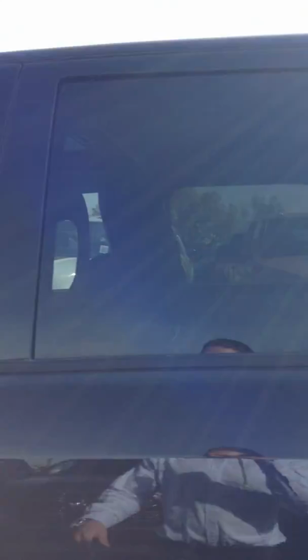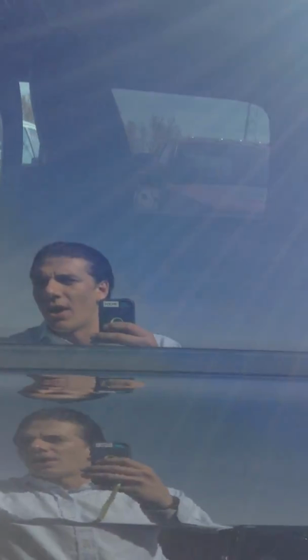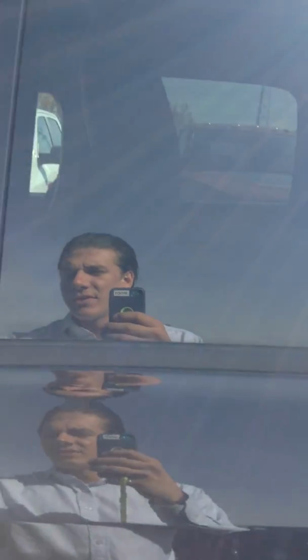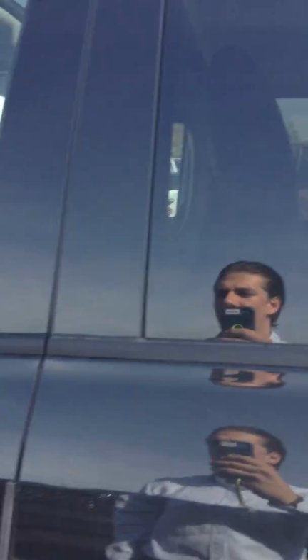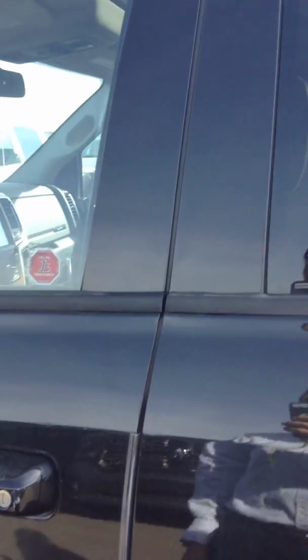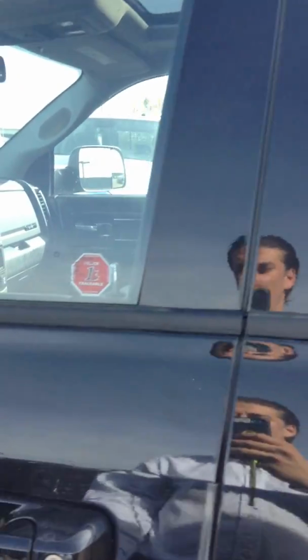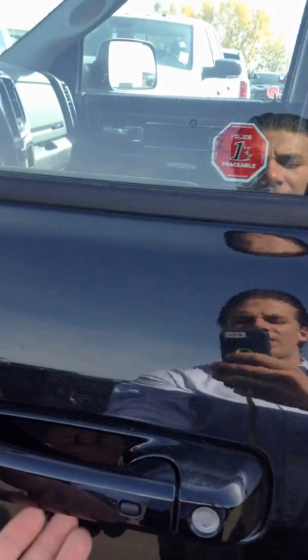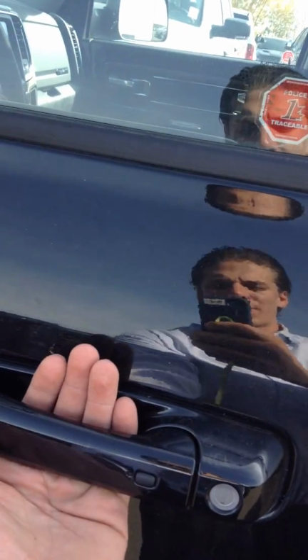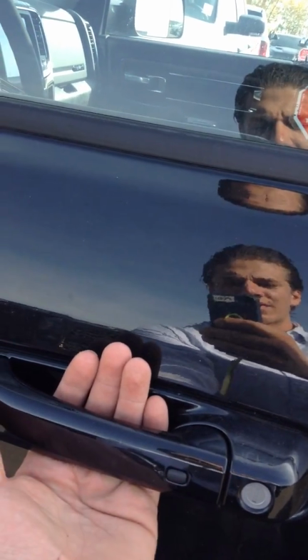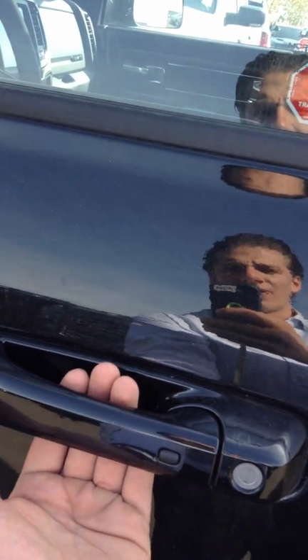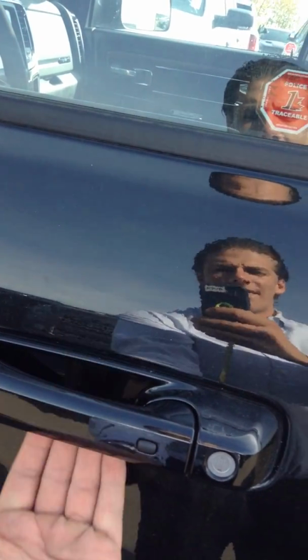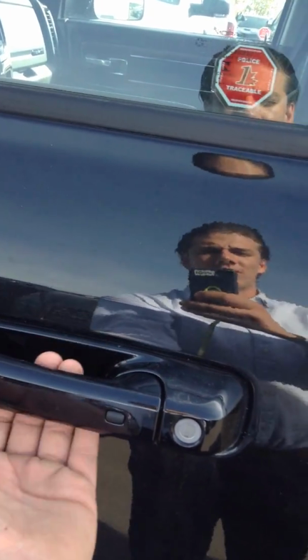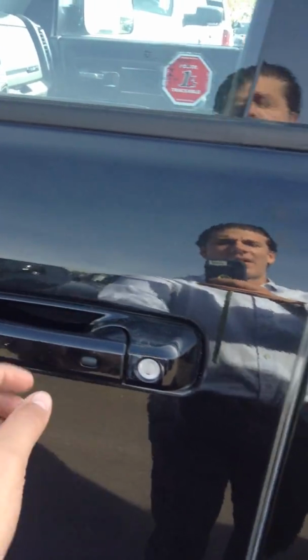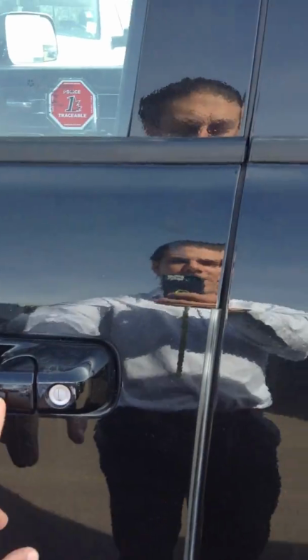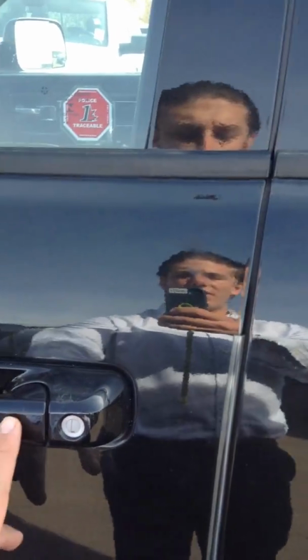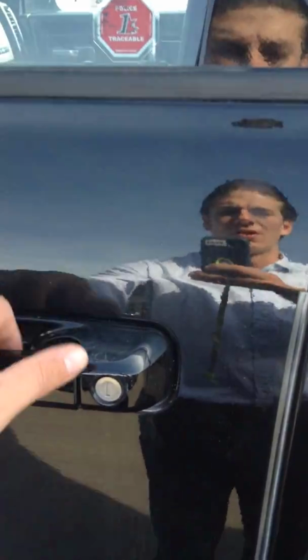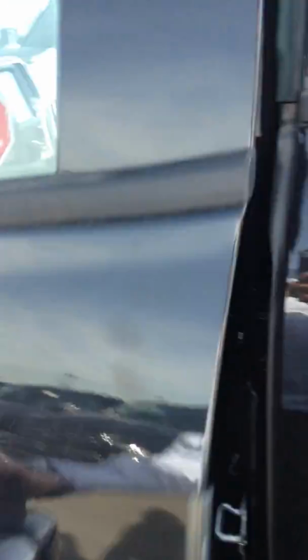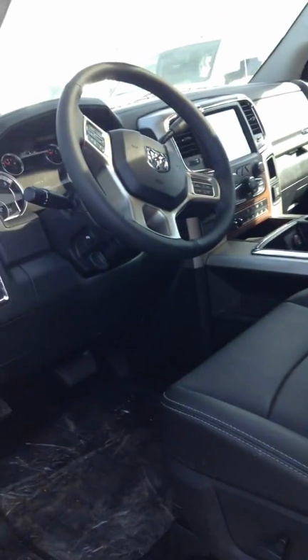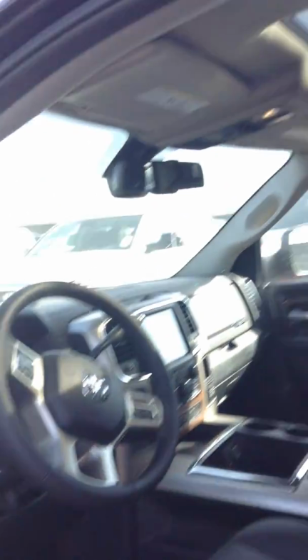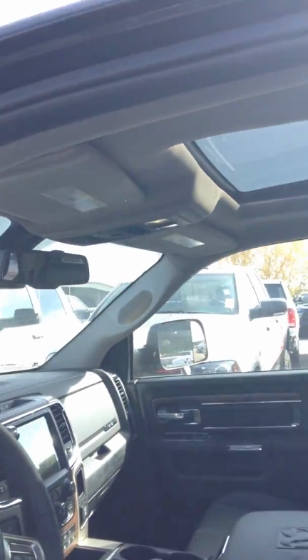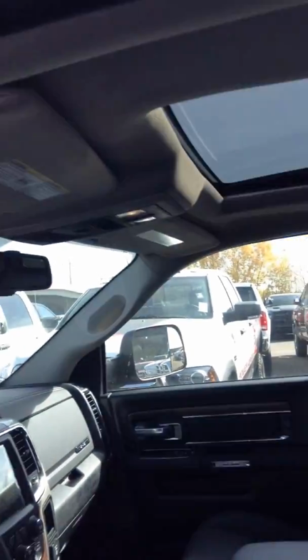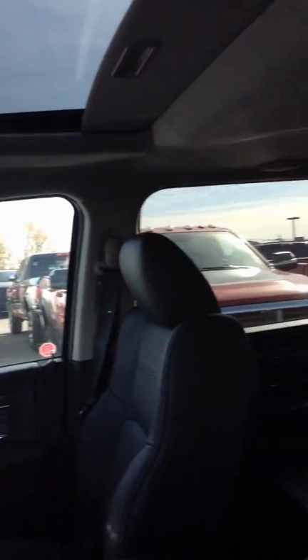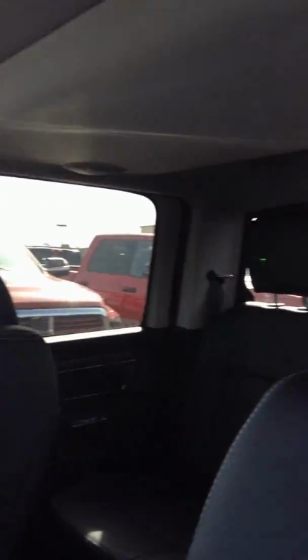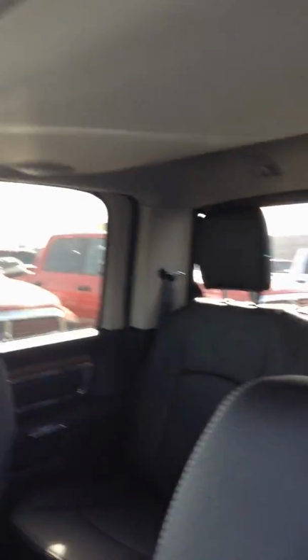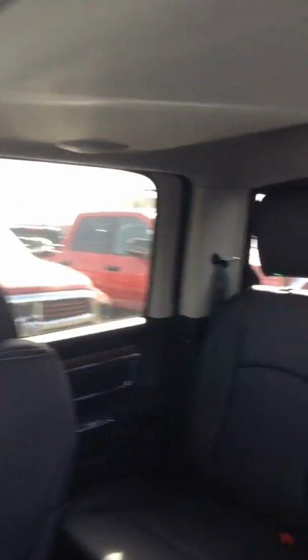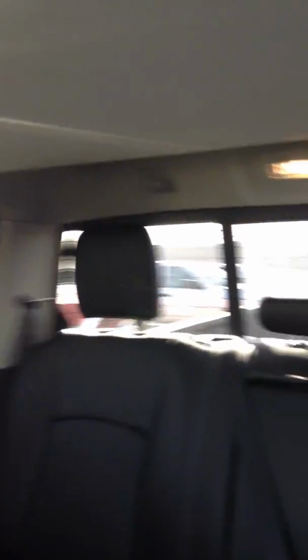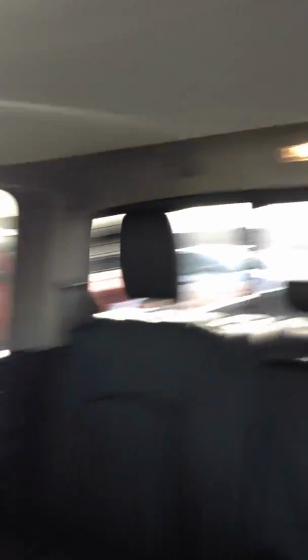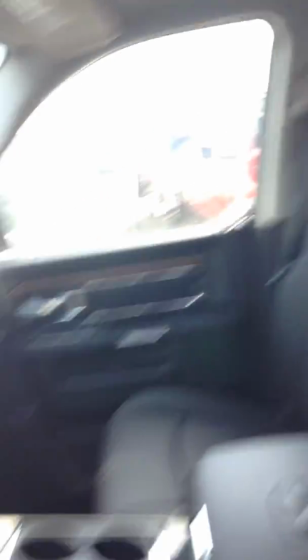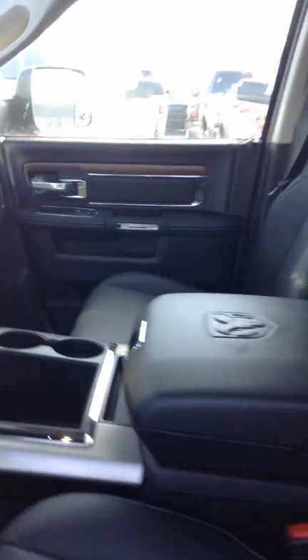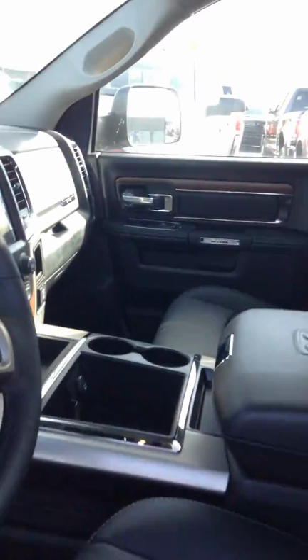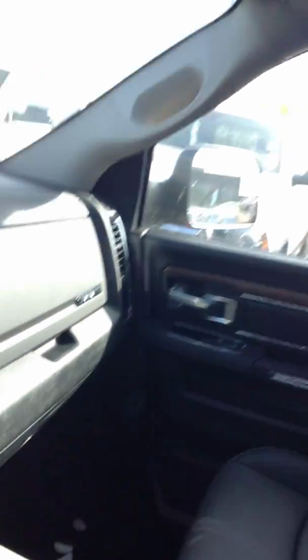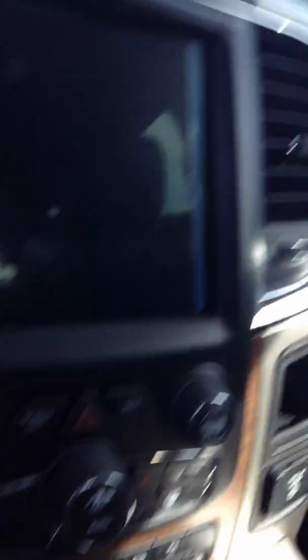I'm going to go over a bunch of the options you have inside here. You have the remote keyless entry — all you got to do is put your hands underneath here and the doors will unlock automatically, and press this button to lock as well. Comes equipped with a sunroof, rear power sliding window in the back, as well as the Alpine stereo sound system.